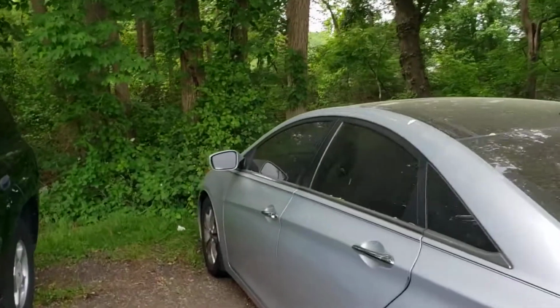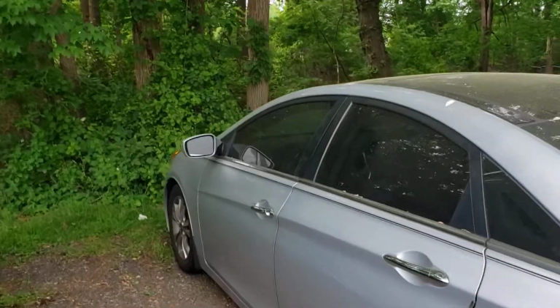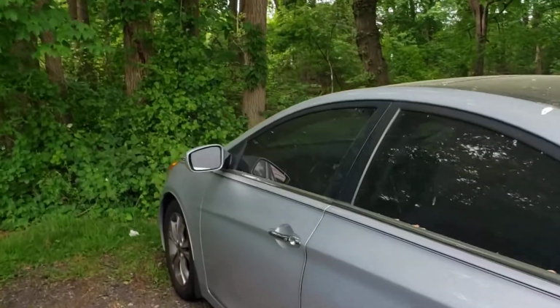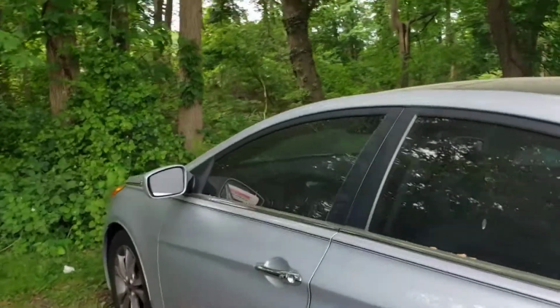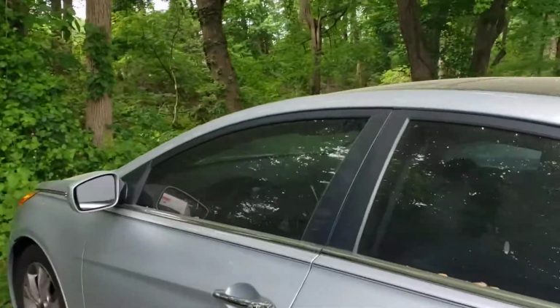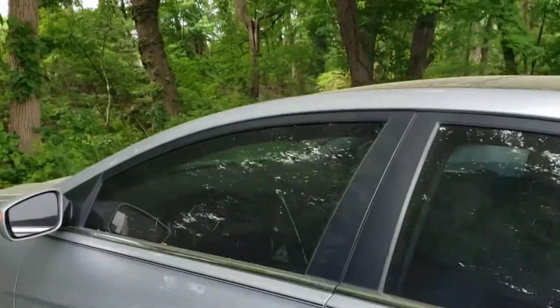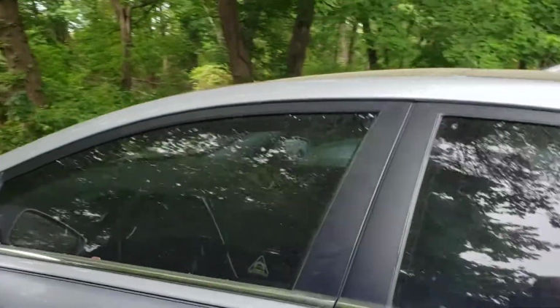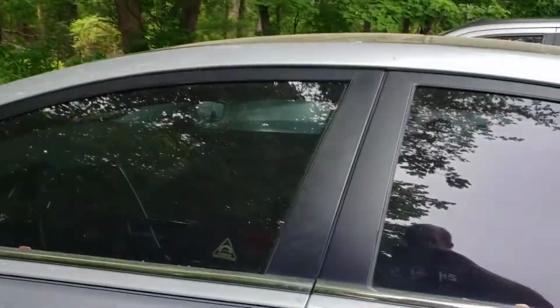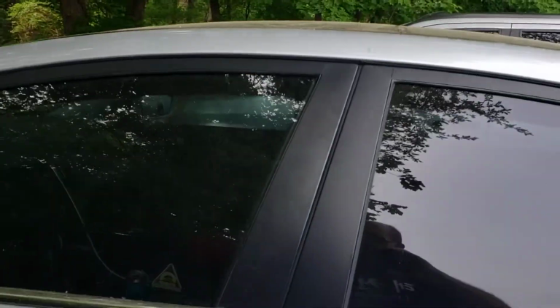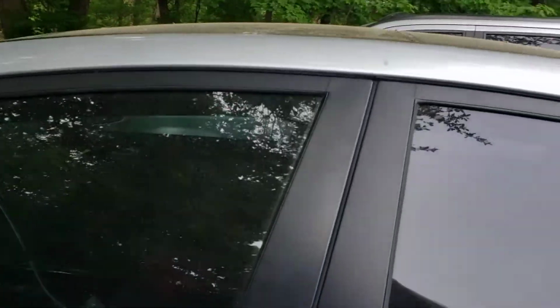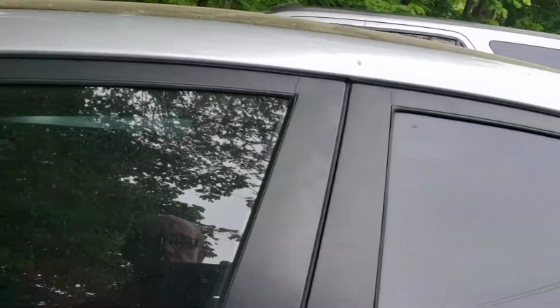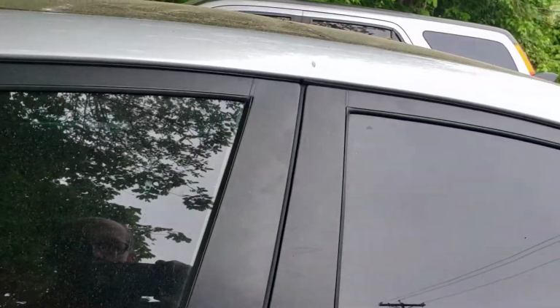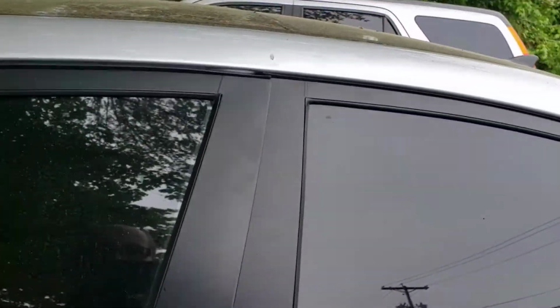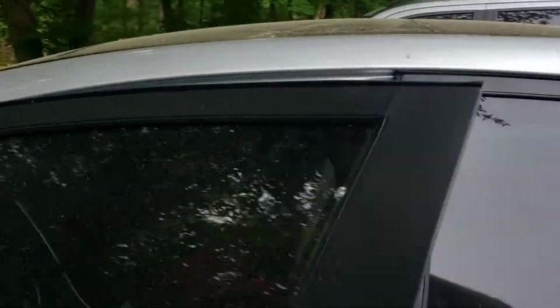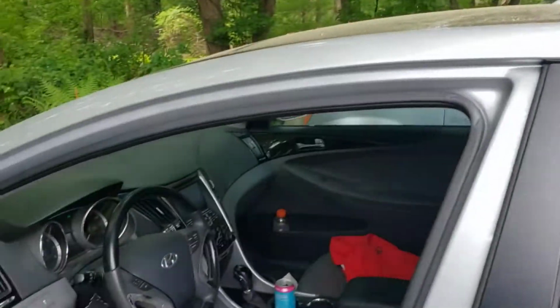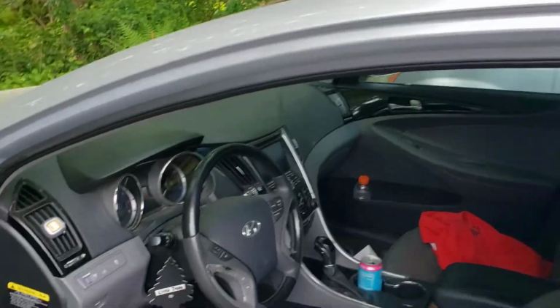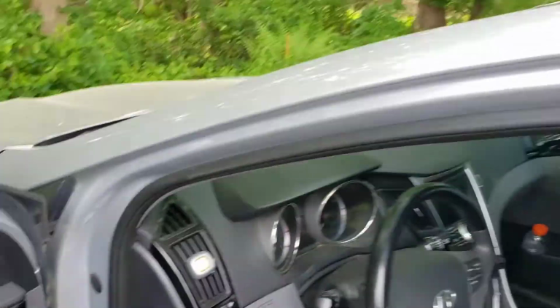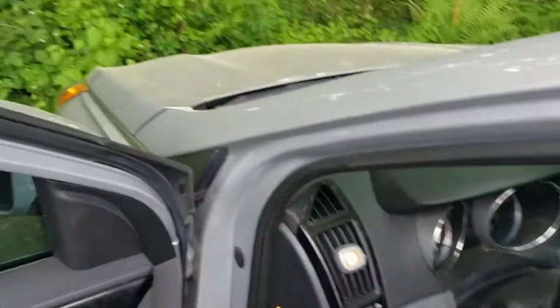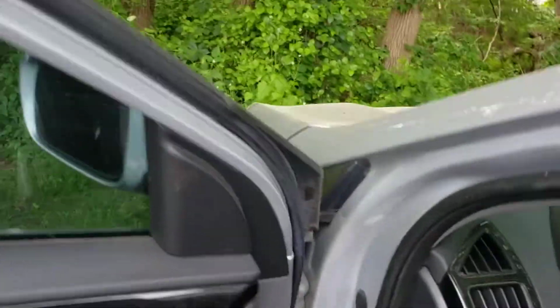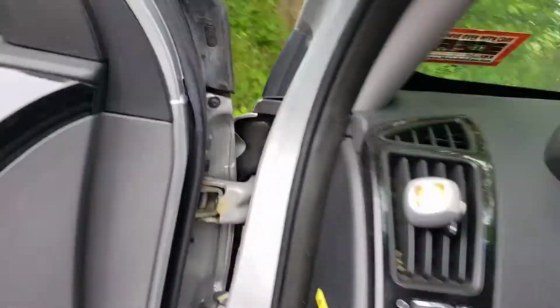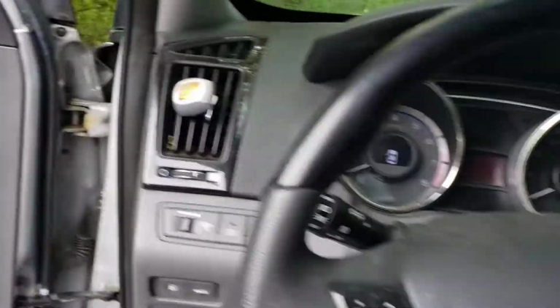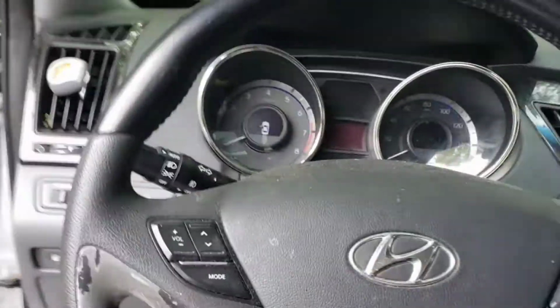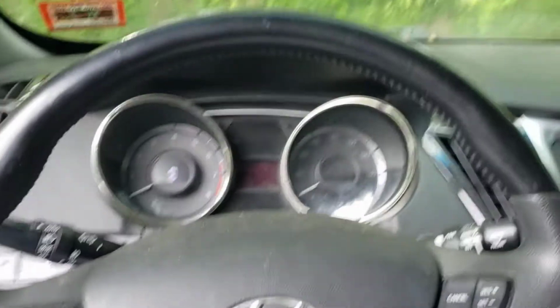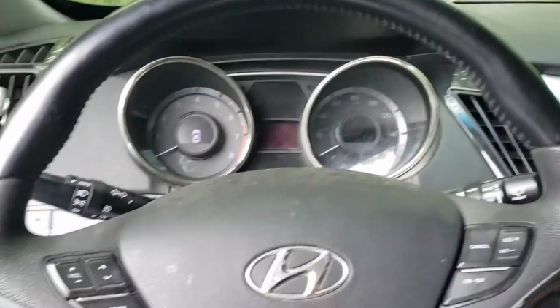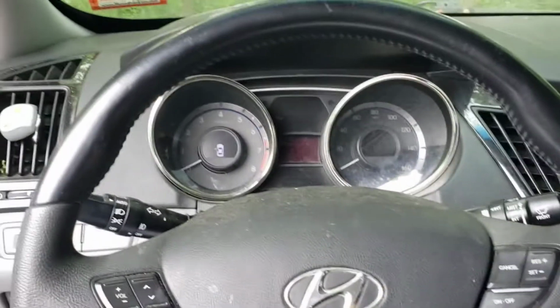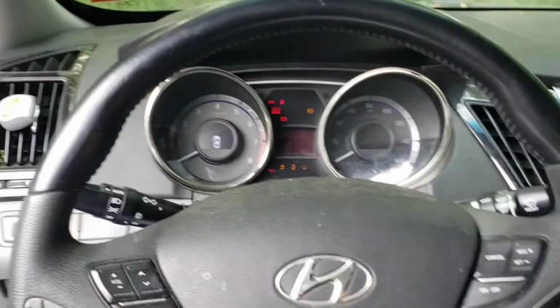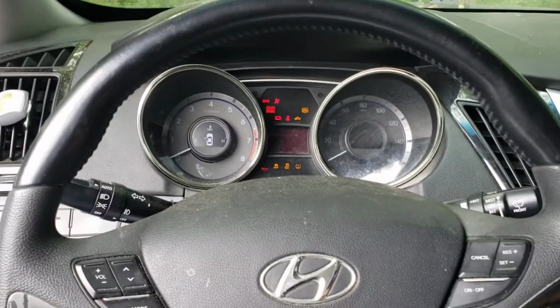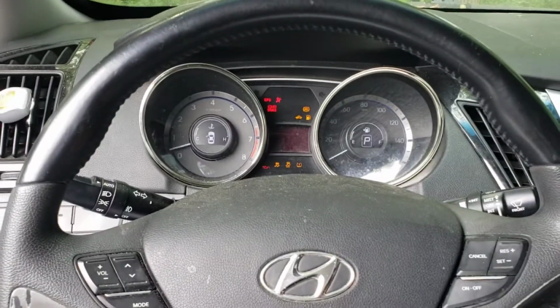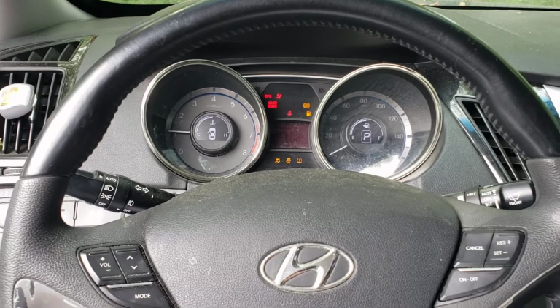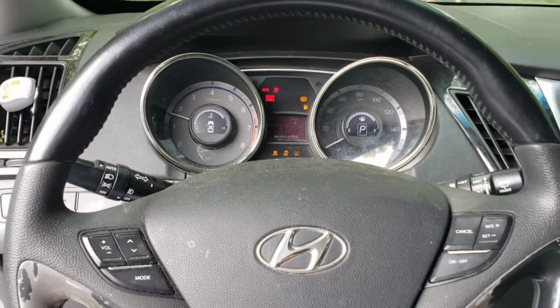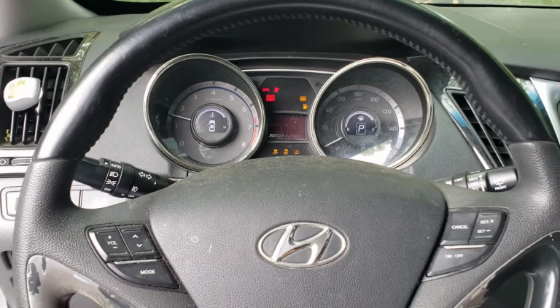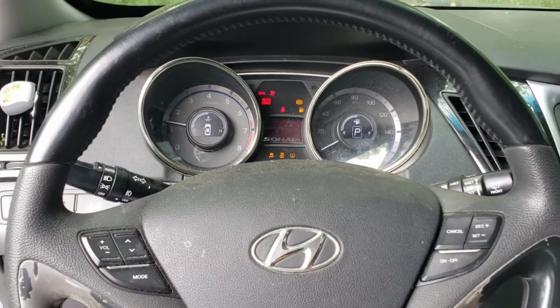I'm going to test the remote. Emergency function works. Let's see if she starts up — car starts up.